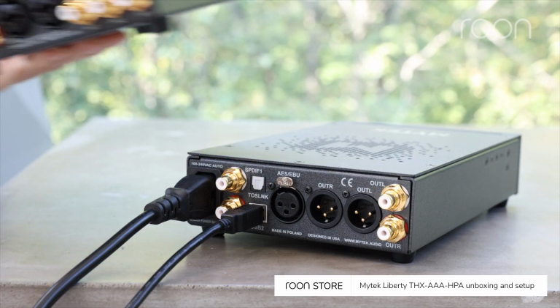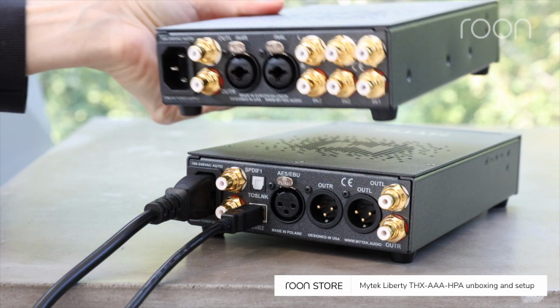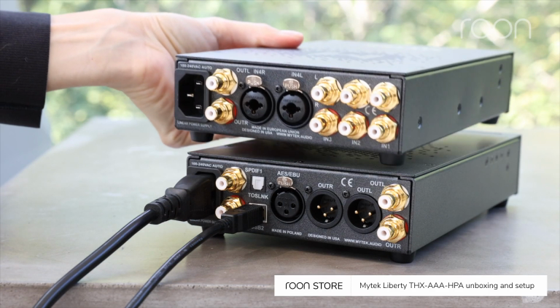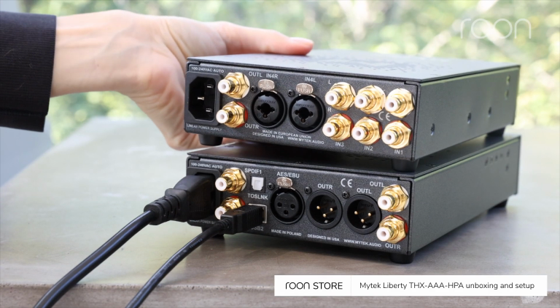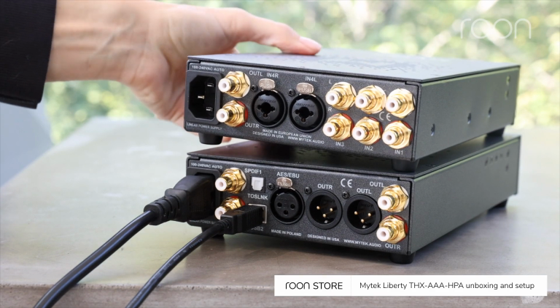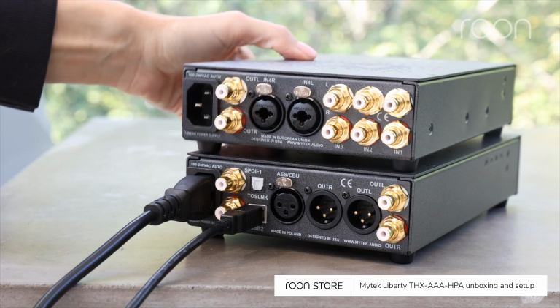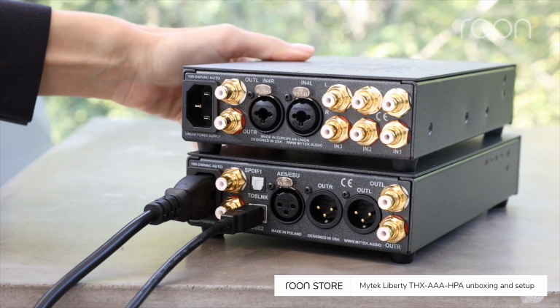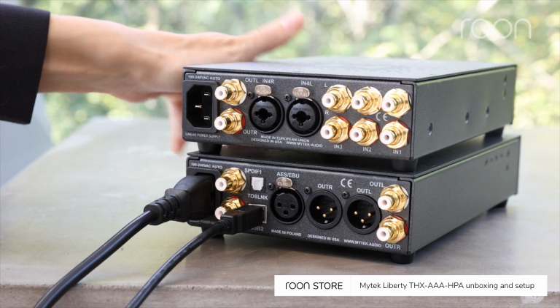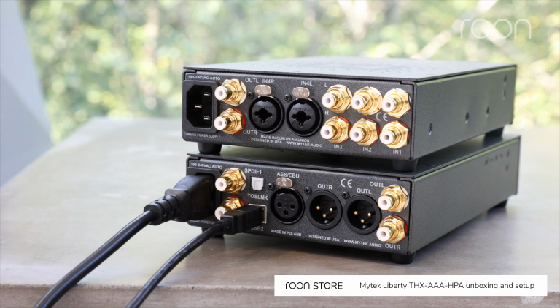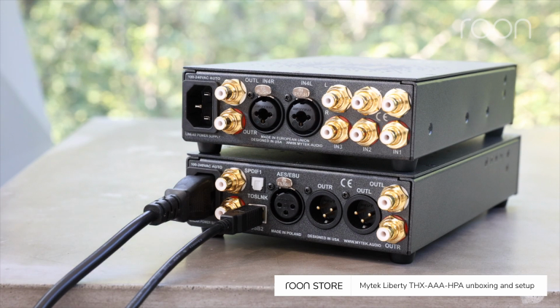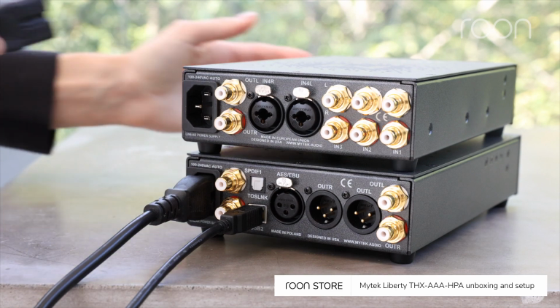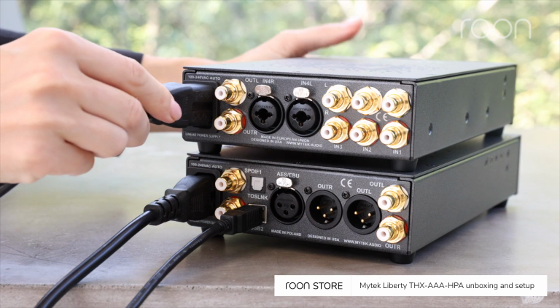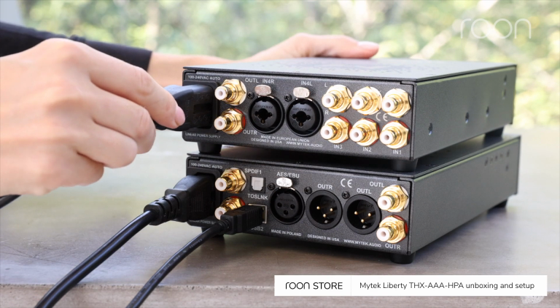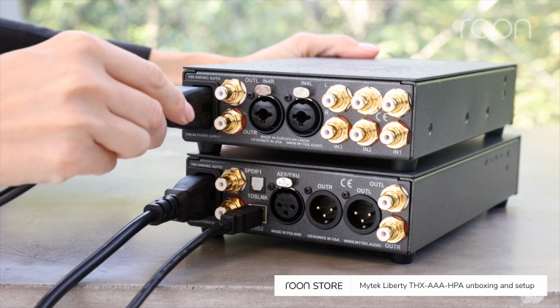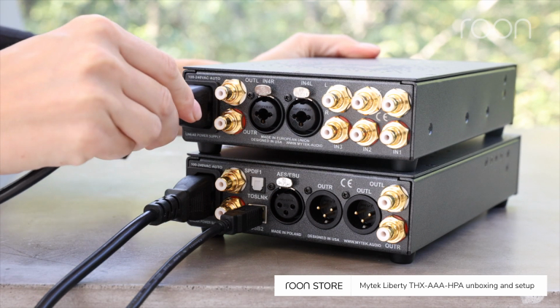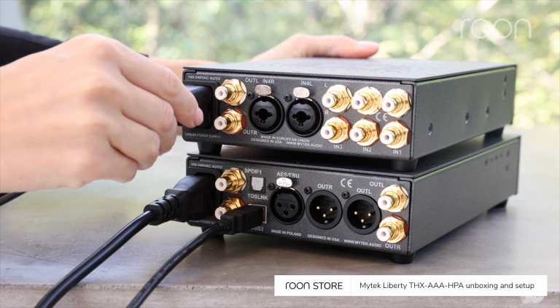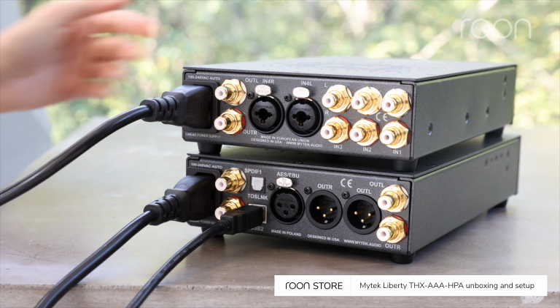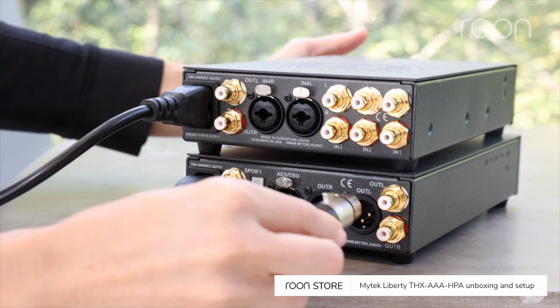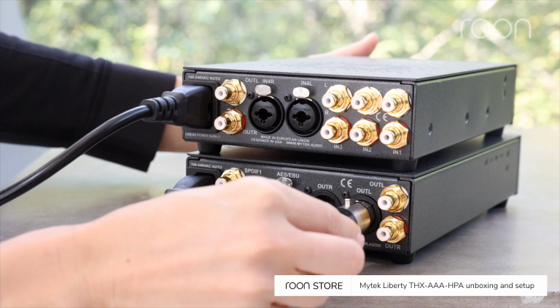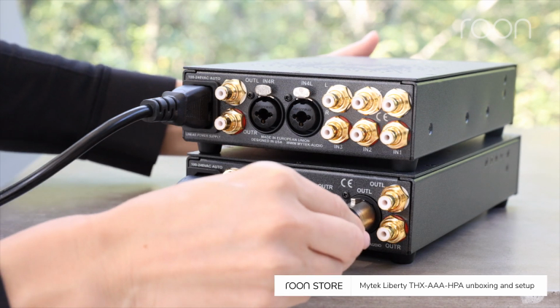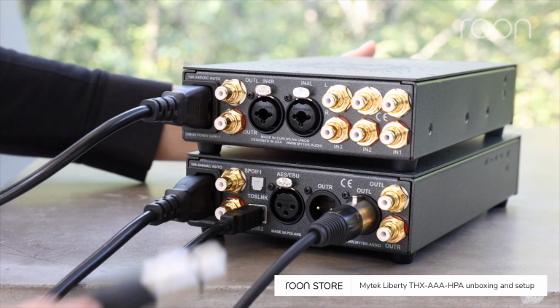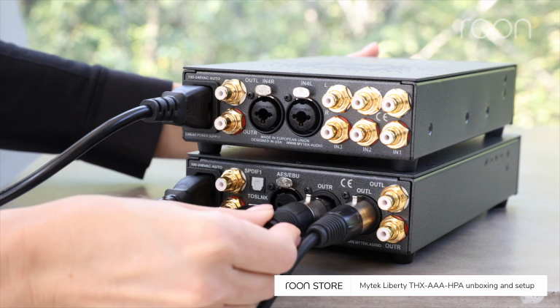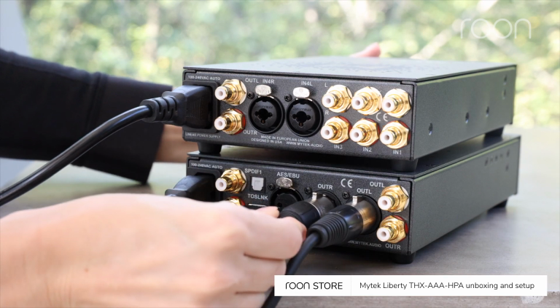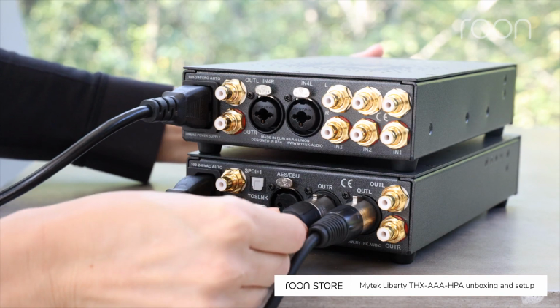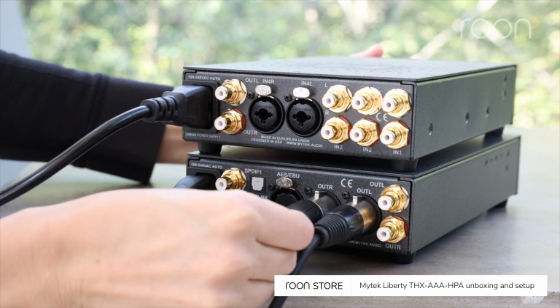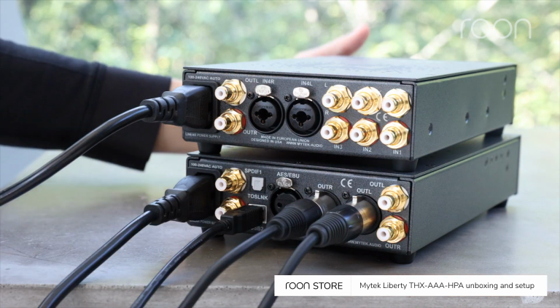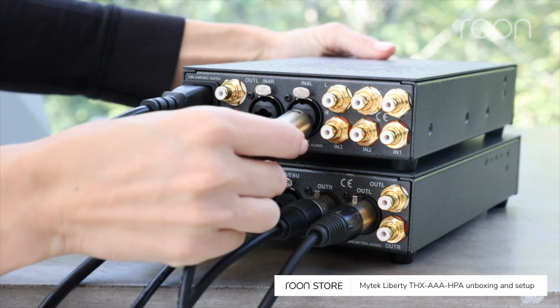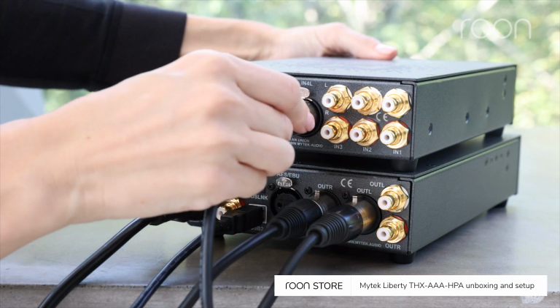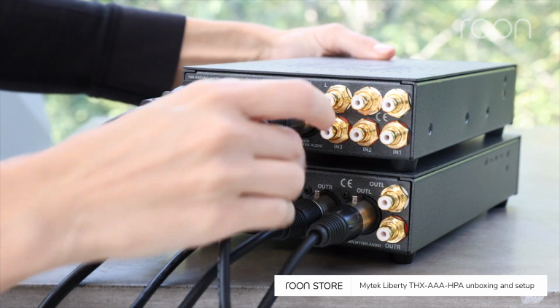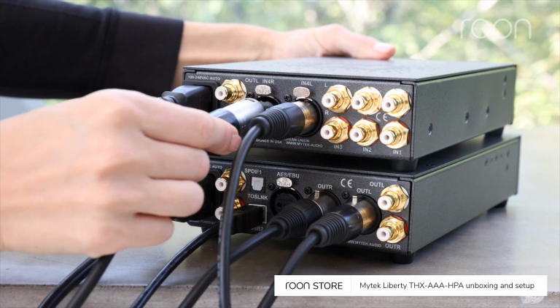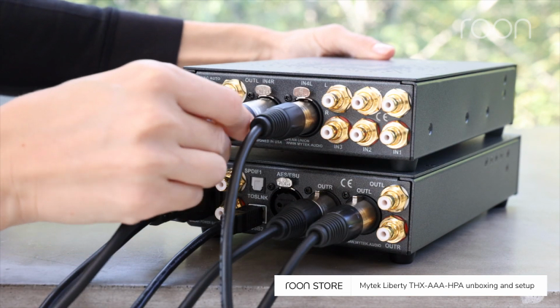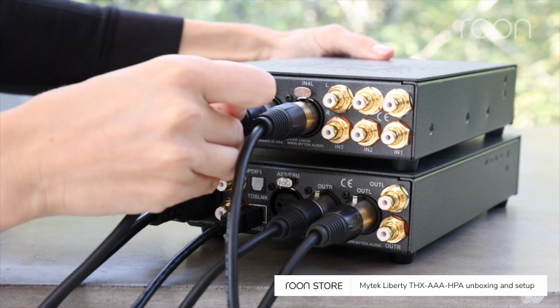To begin setup, place the Liberty headphone amp near the Liberty DAC, then connect the power cord. Next, connect XLR or RCA cables to the Liberty DAC, then to the headphone amp.